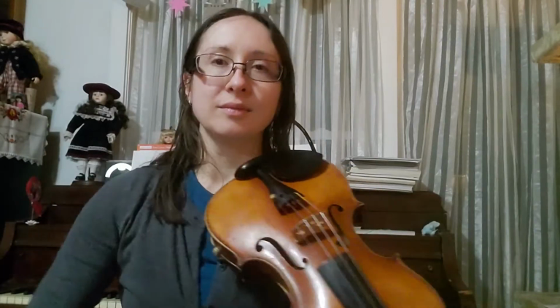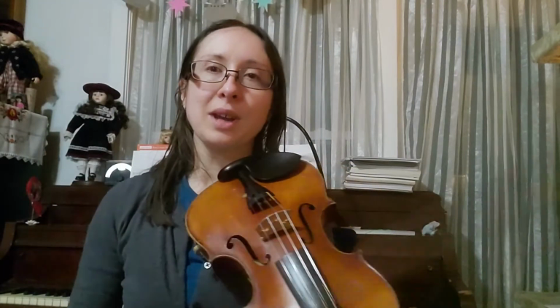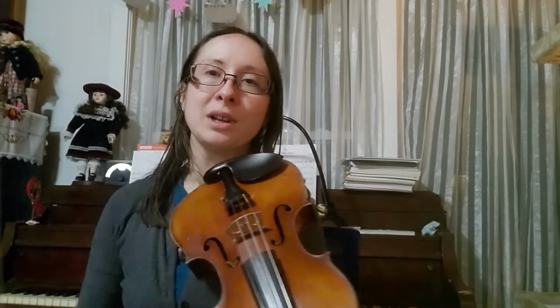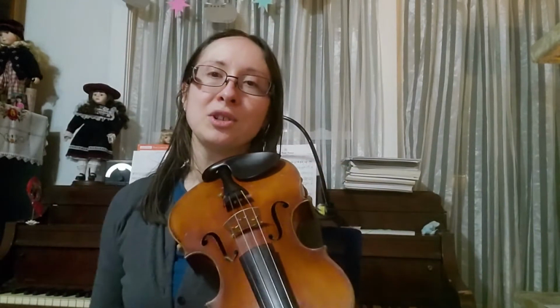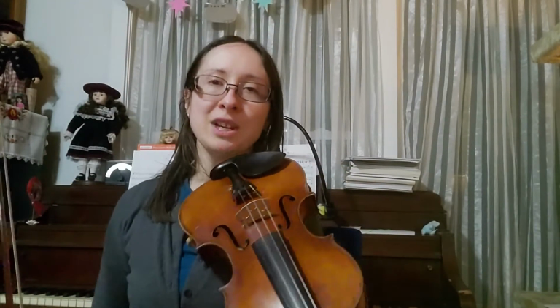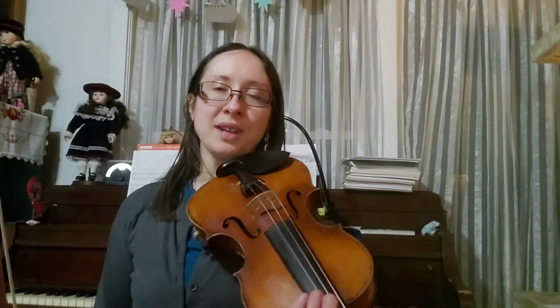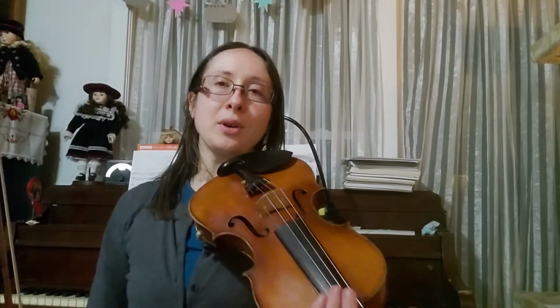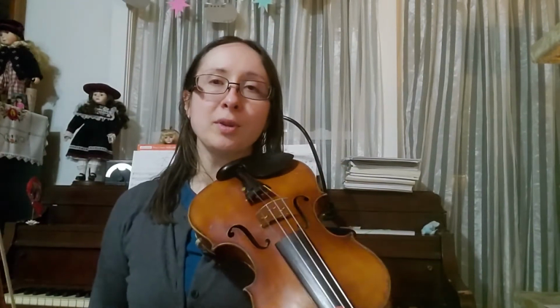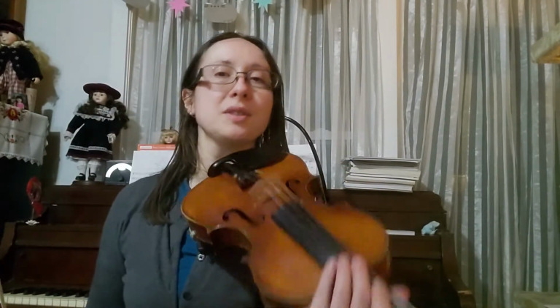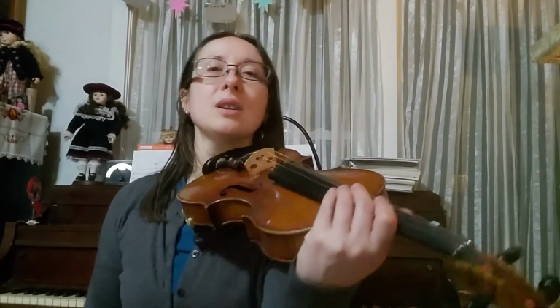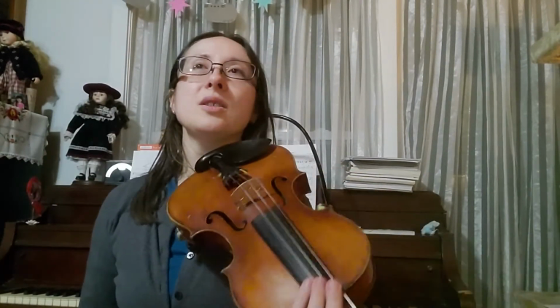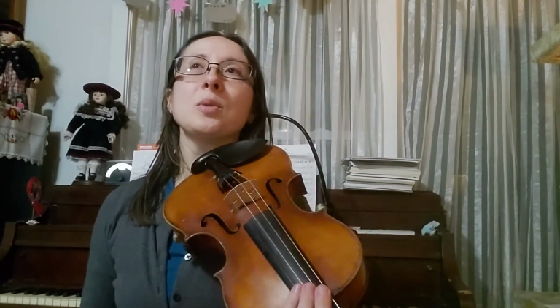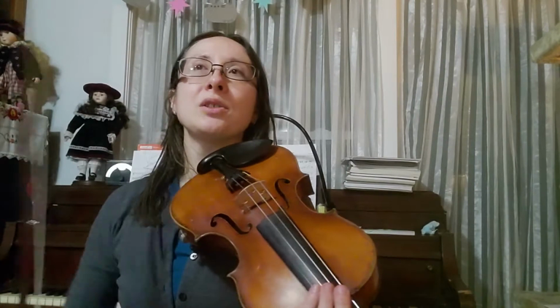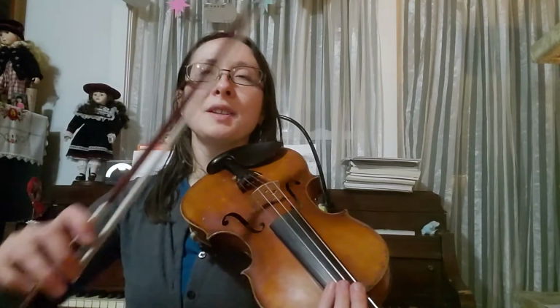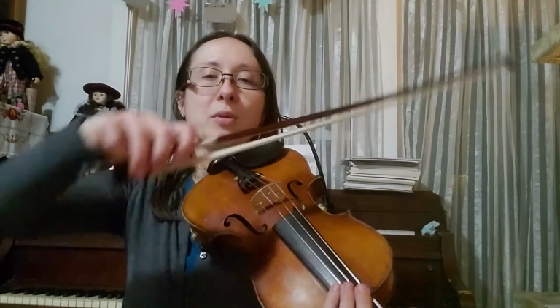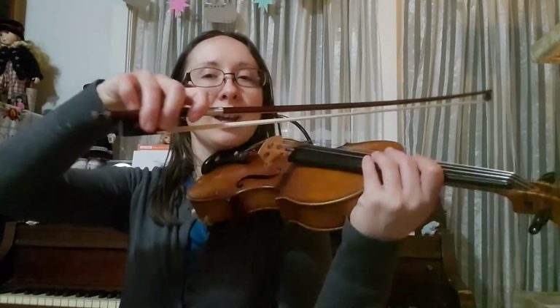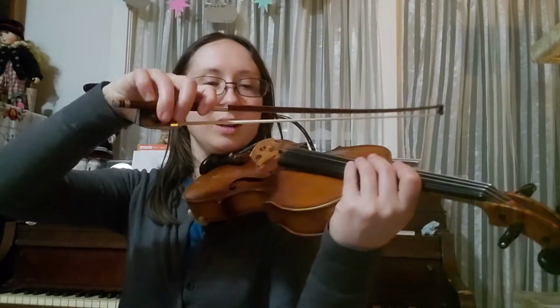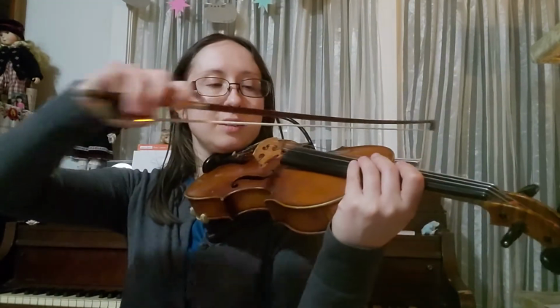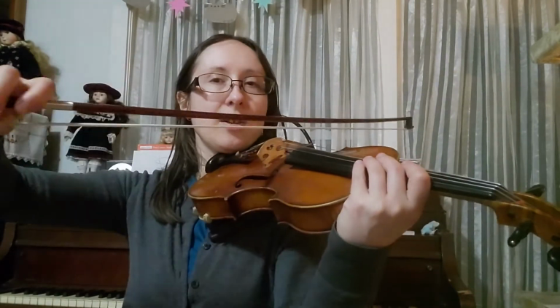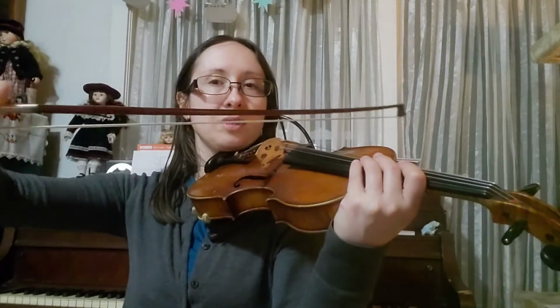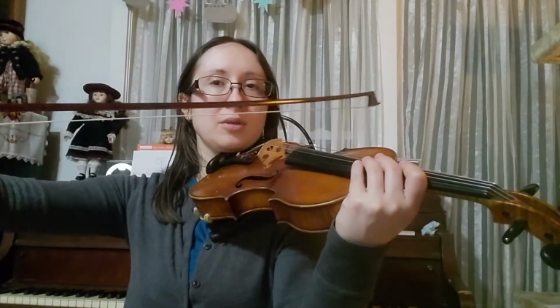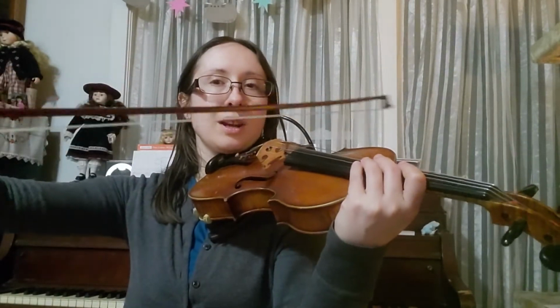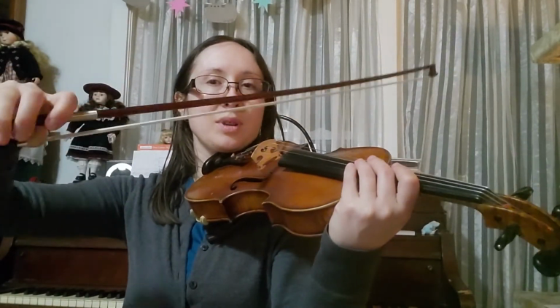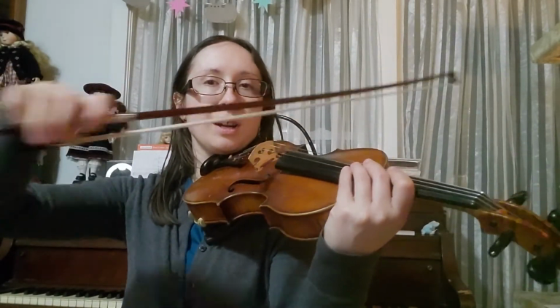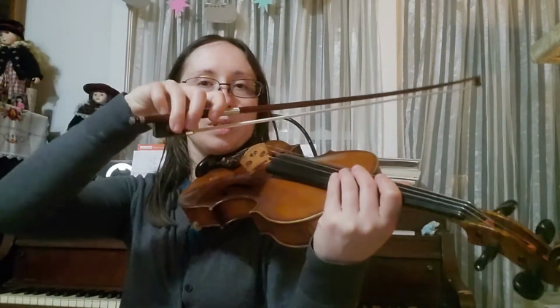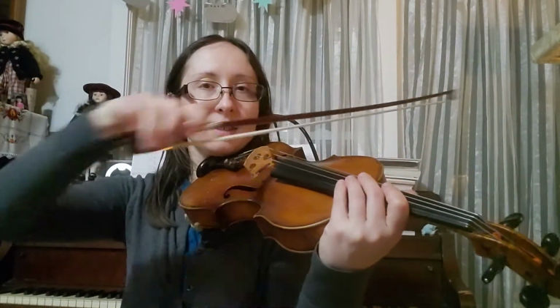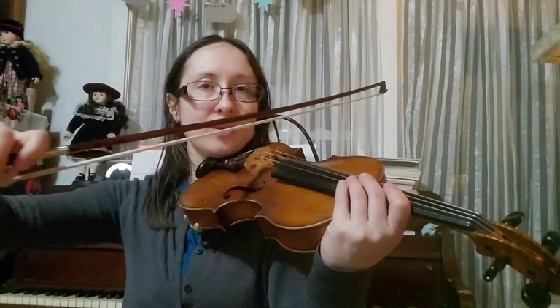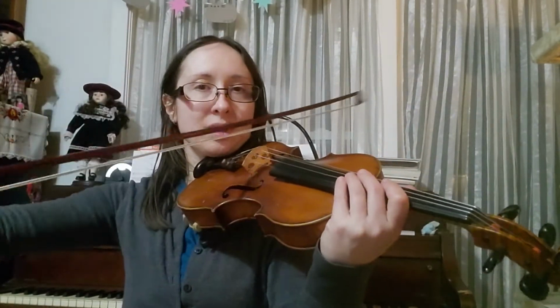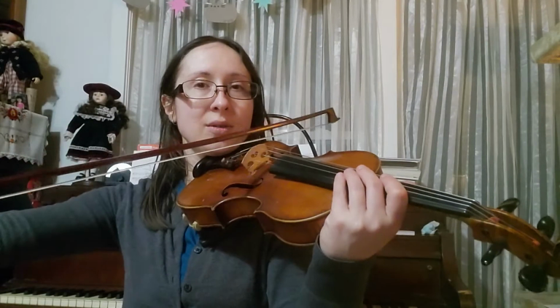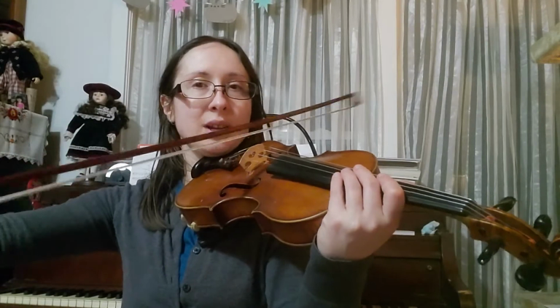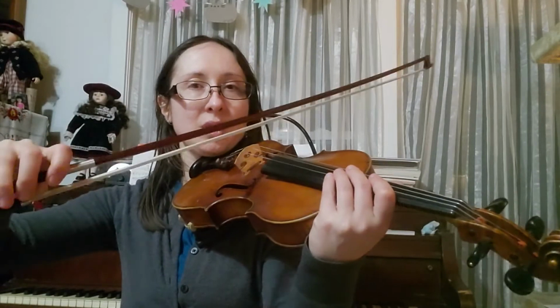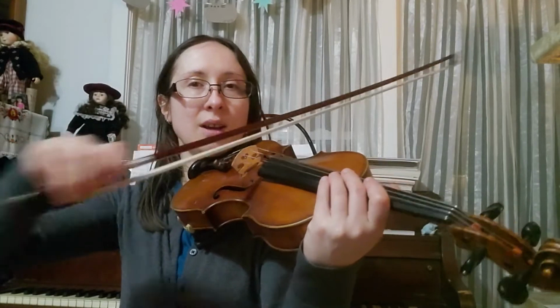Okay, we're gonna do a G major scale with hook bows. So we're gonna do this bowing pattern: down, down, up, up, down, down, up, up.